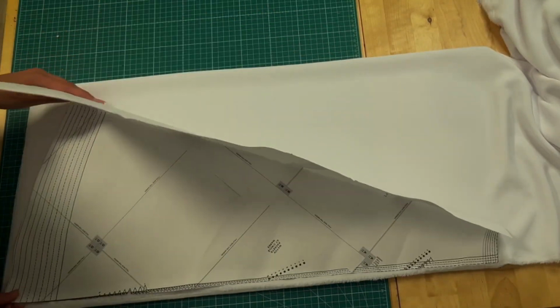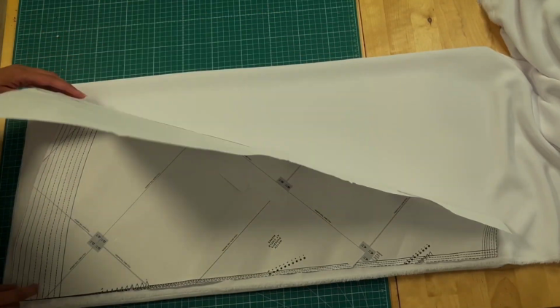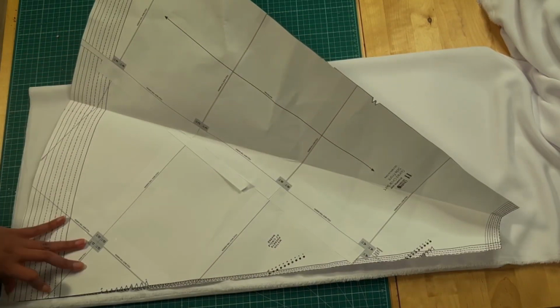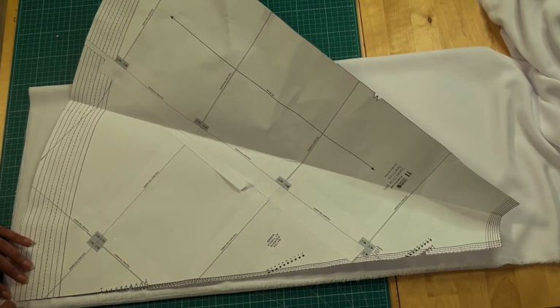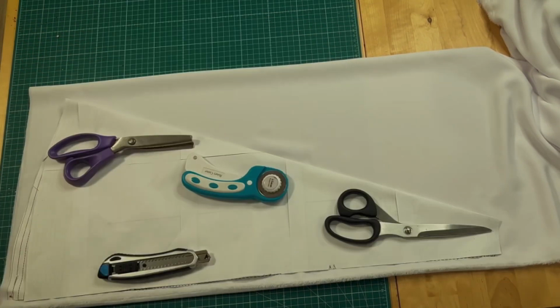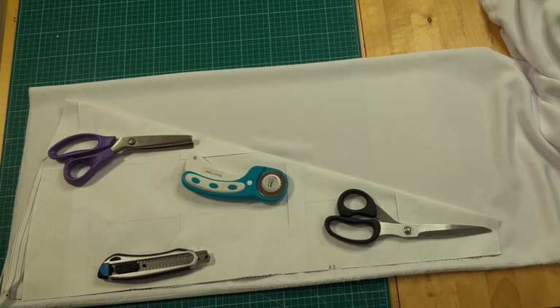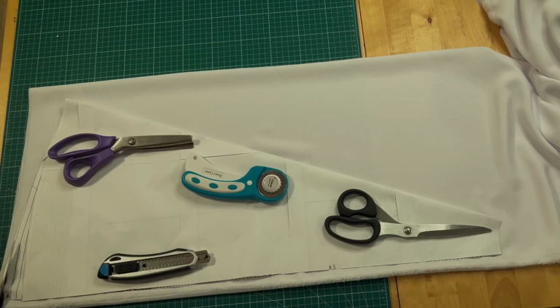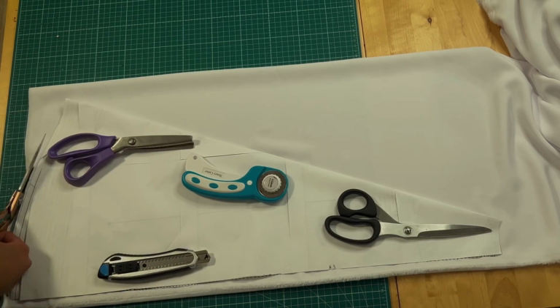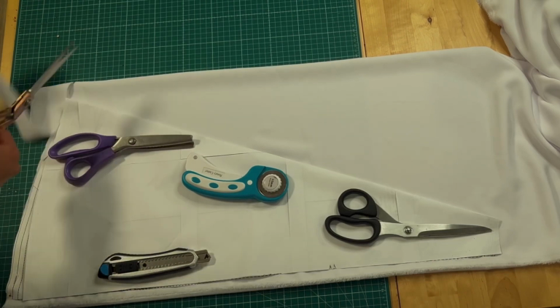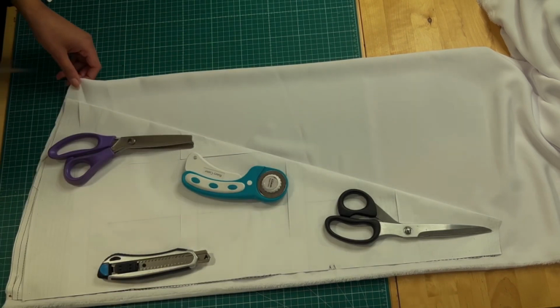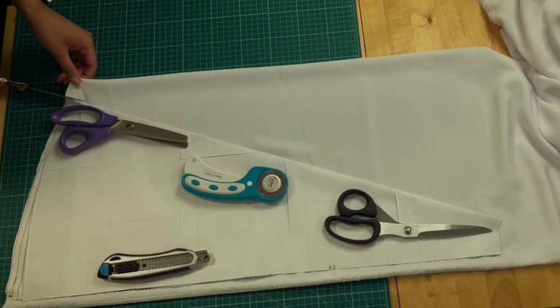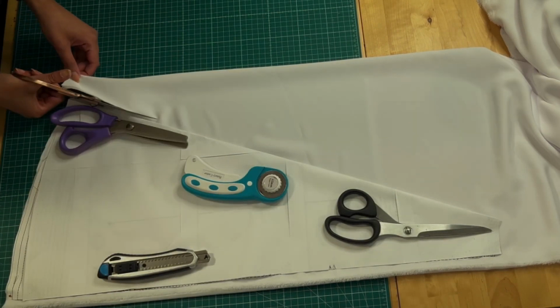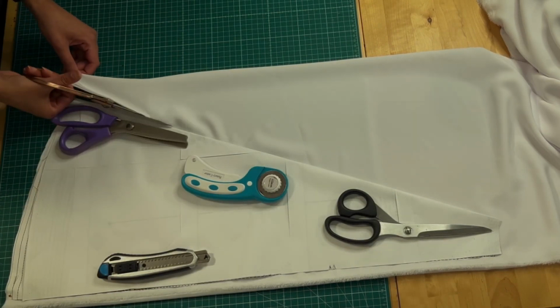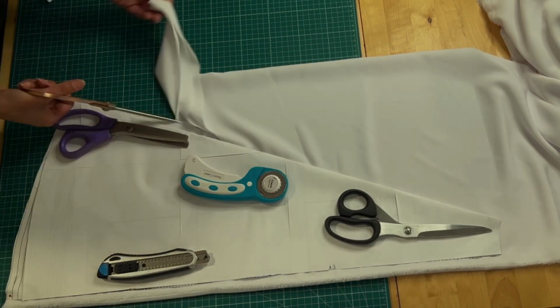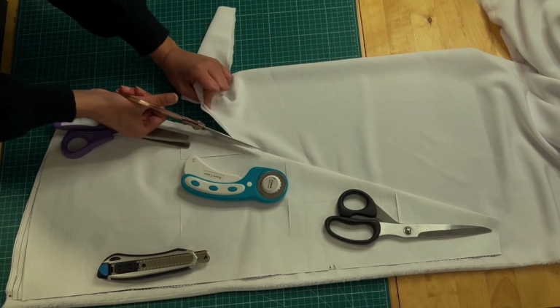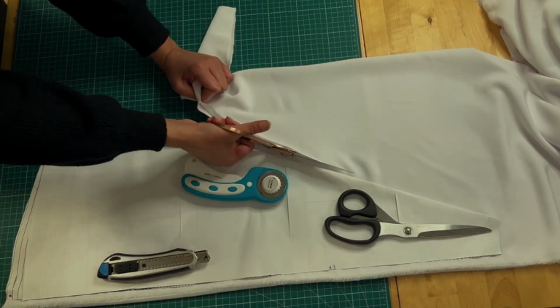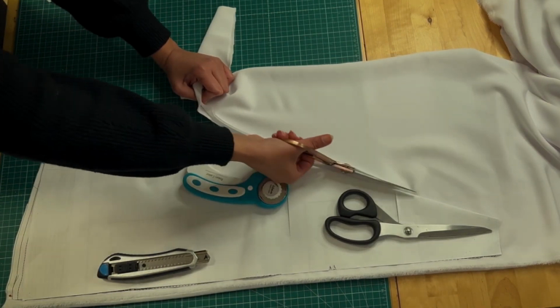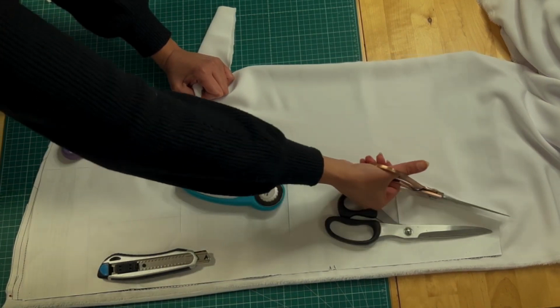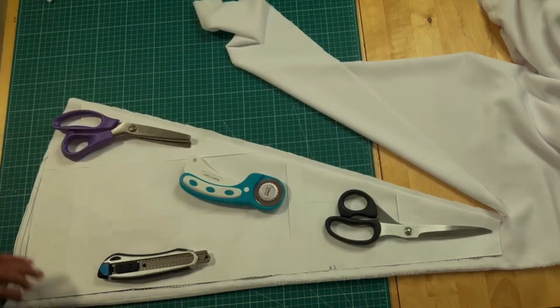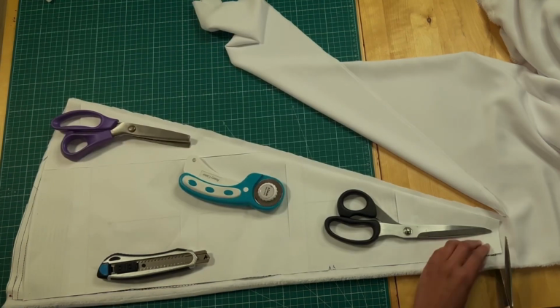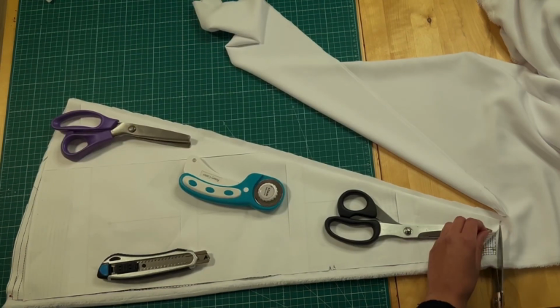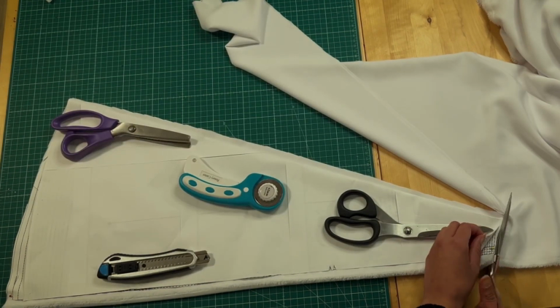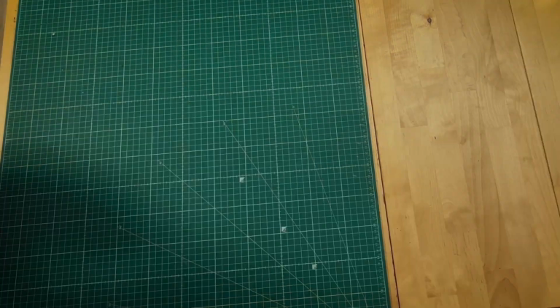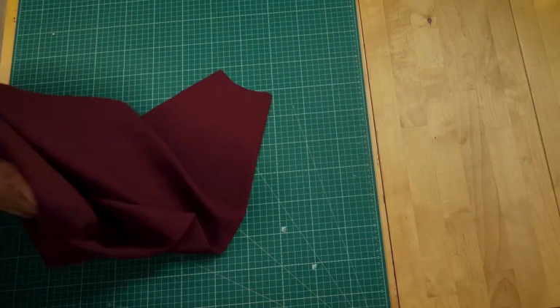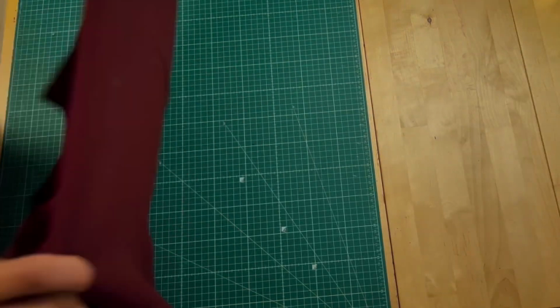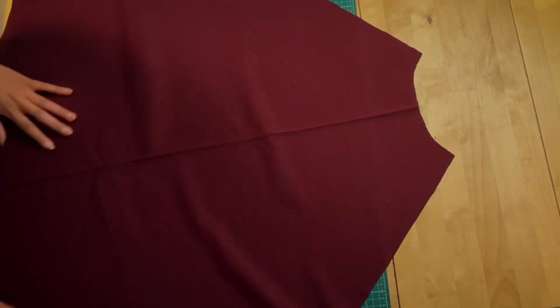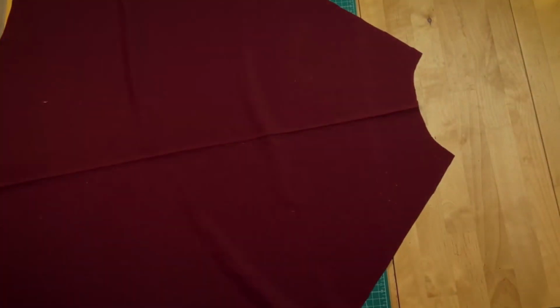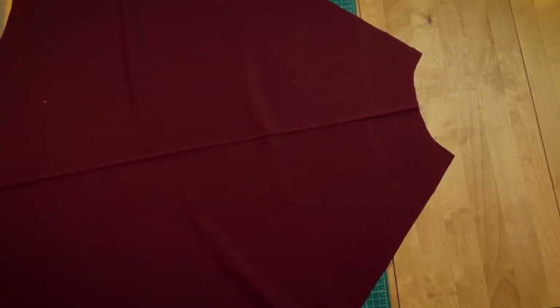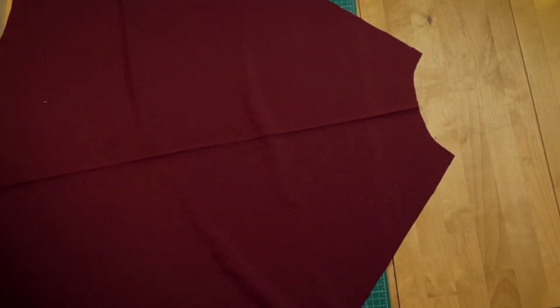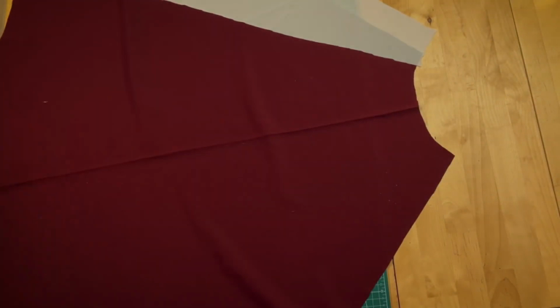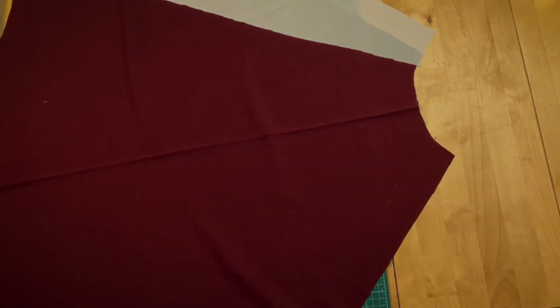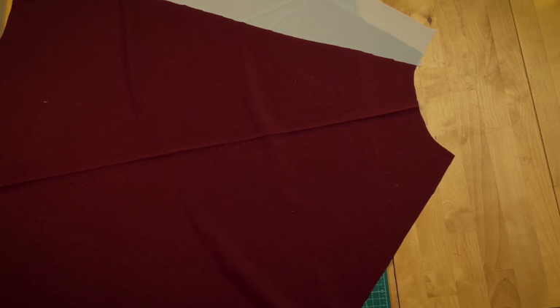Here I'm using six meters of fabric in total, but that's only because I always get more than what I need because I'm a fabric hoarder. However, I think the skirt took around three meters of red and one meter of white.